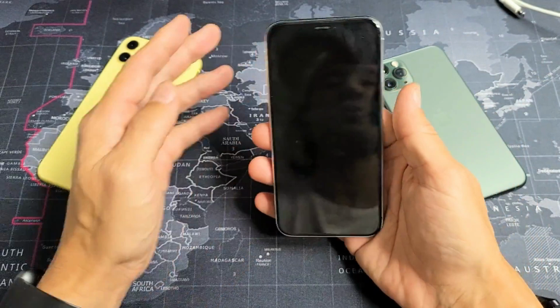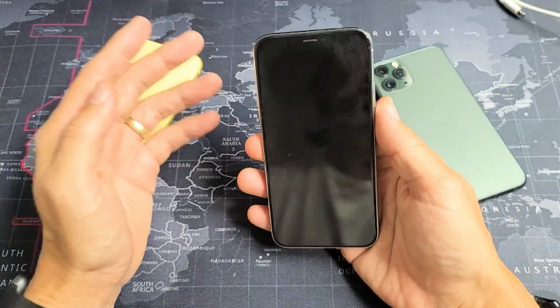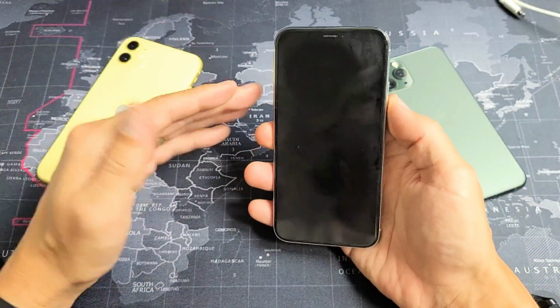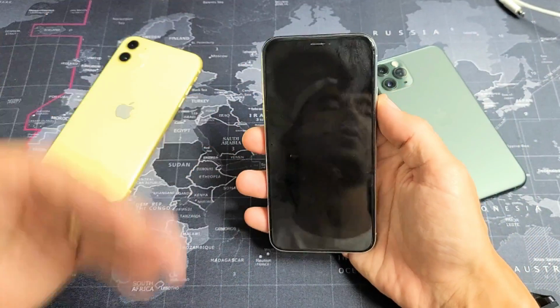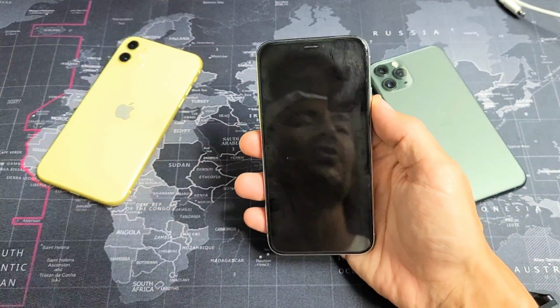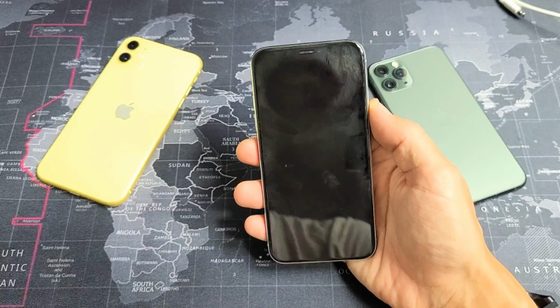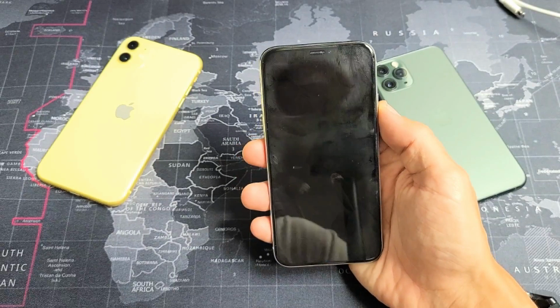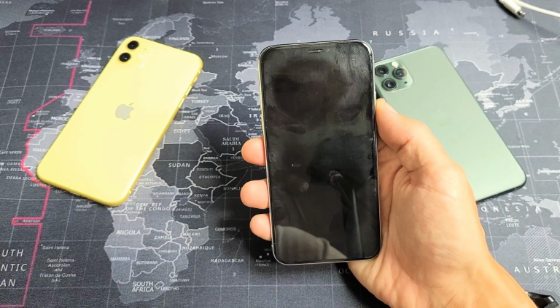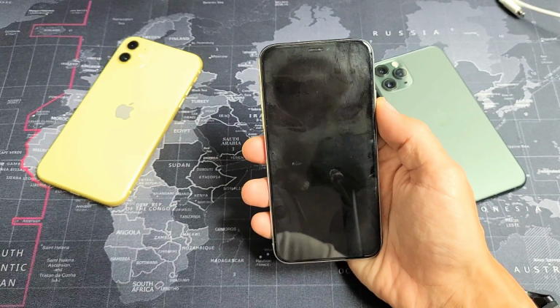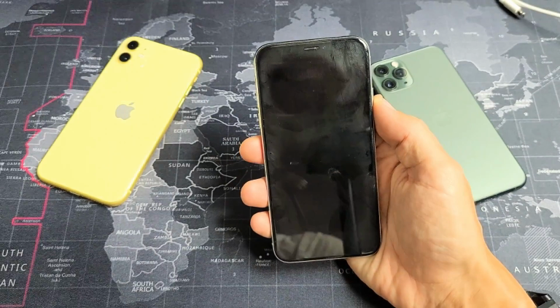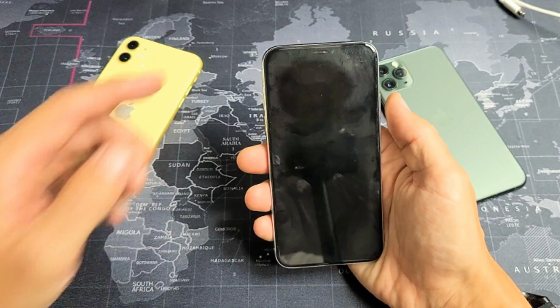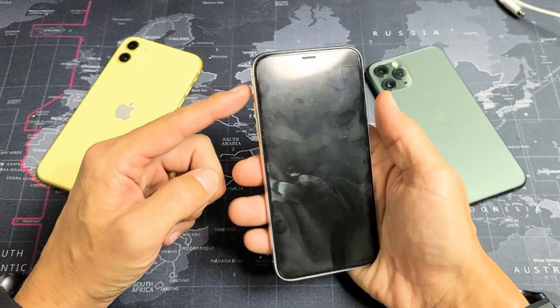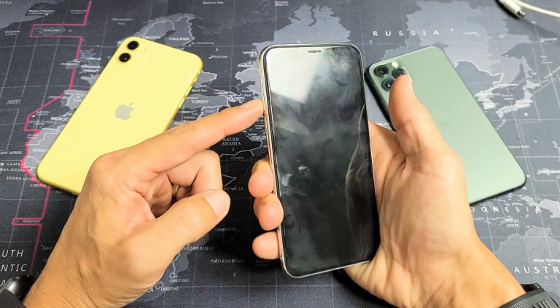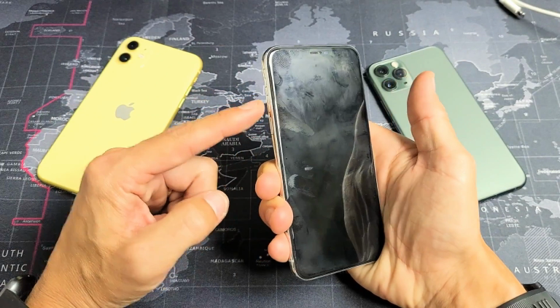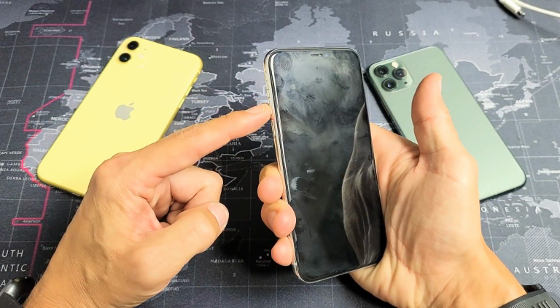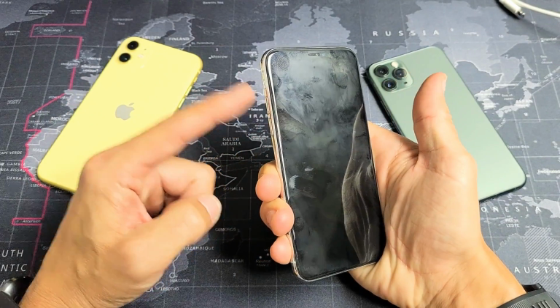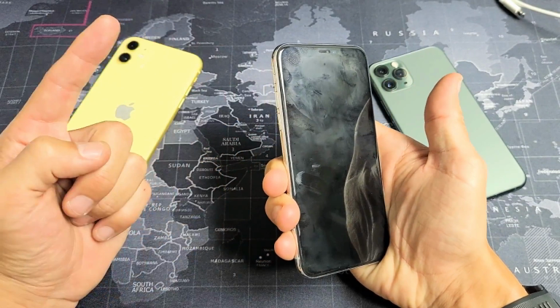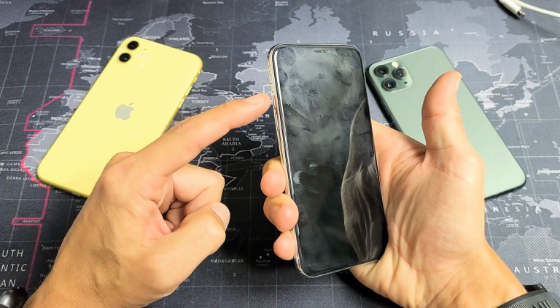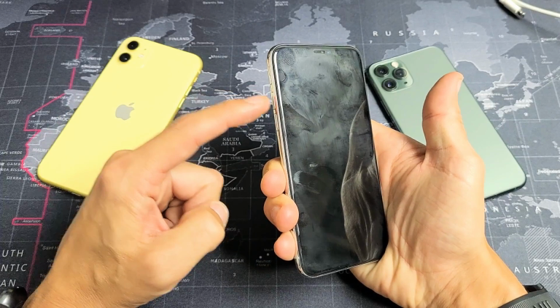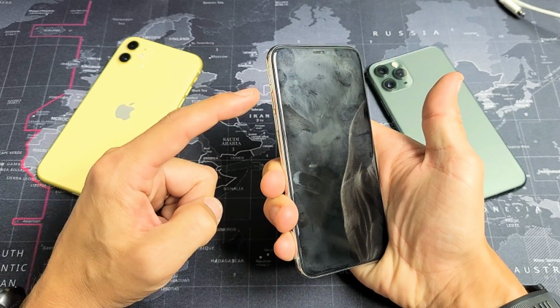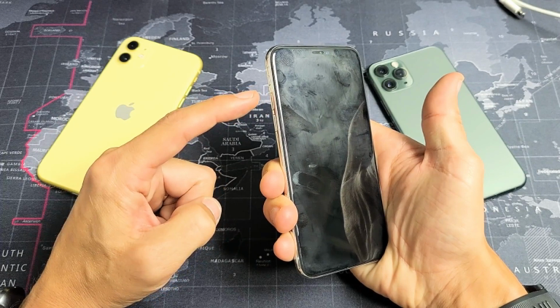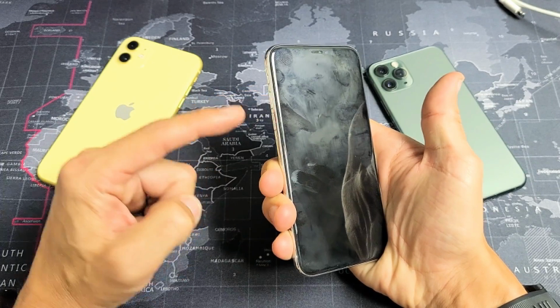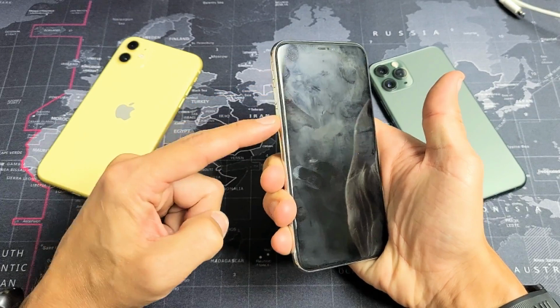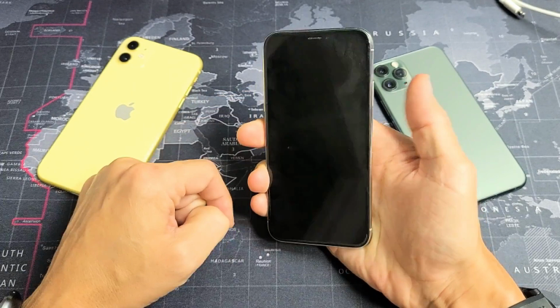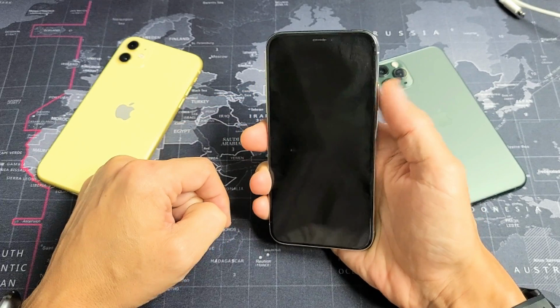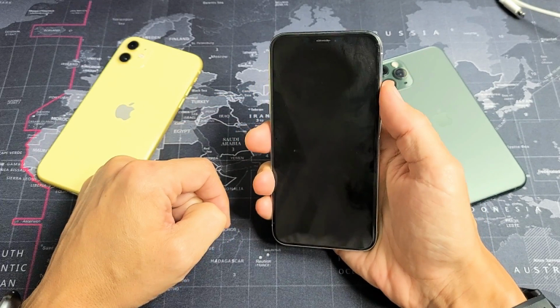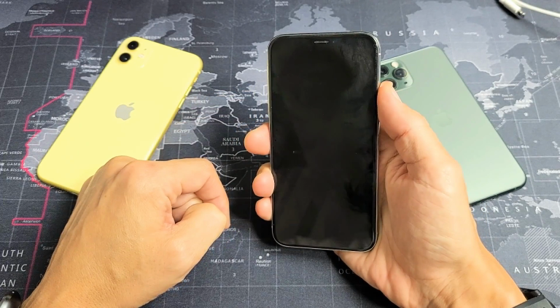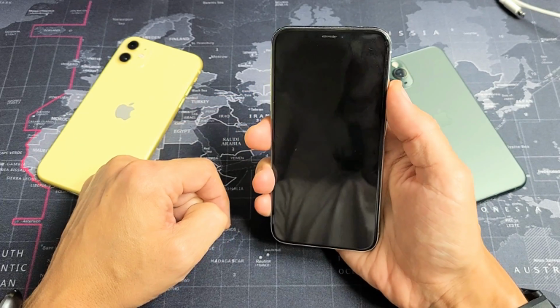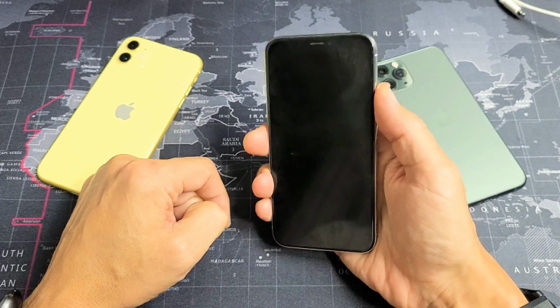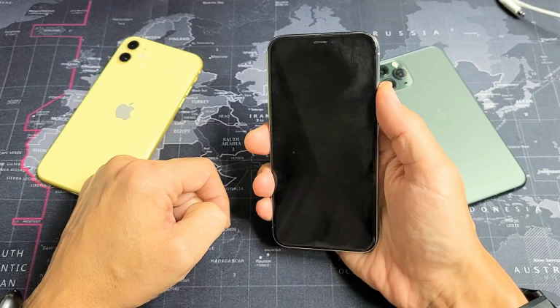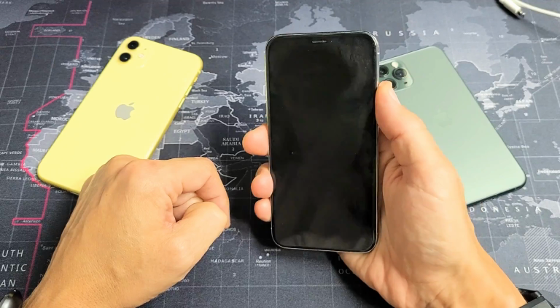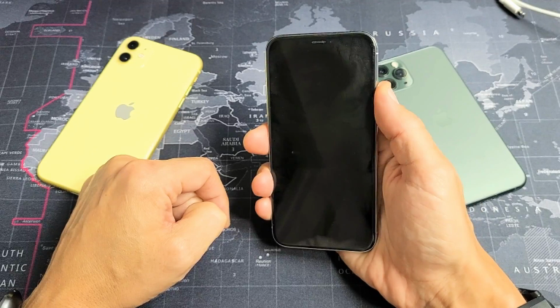So the first thing is this — what we want to do is force your iPhone to restart. For the iPhone X and above, you want to press volume up, volume down, and press and hold the power button. Do not let go for at least 20 seconds.